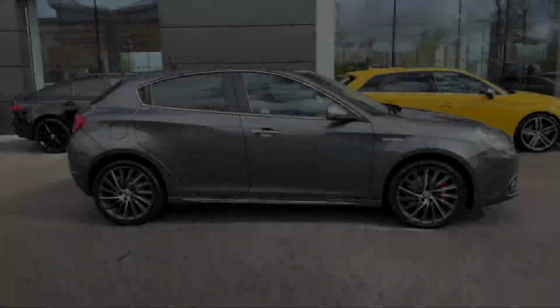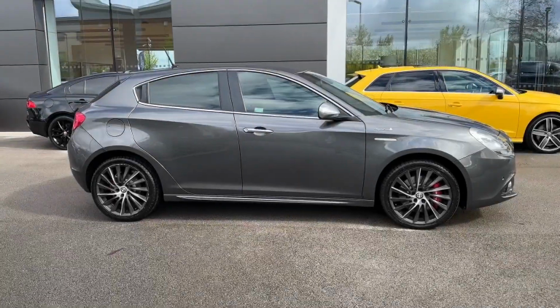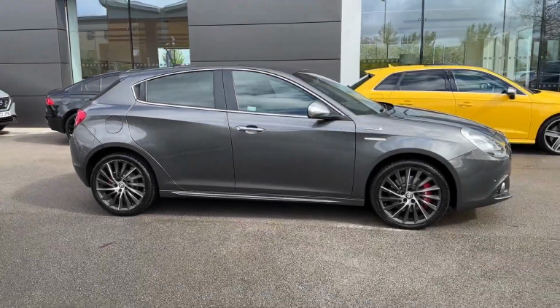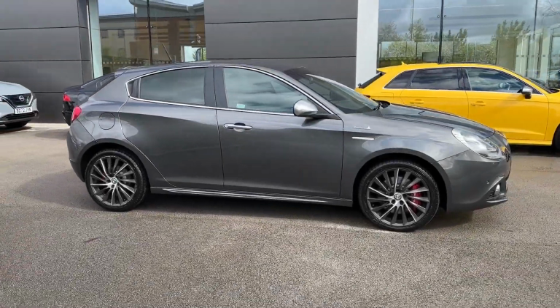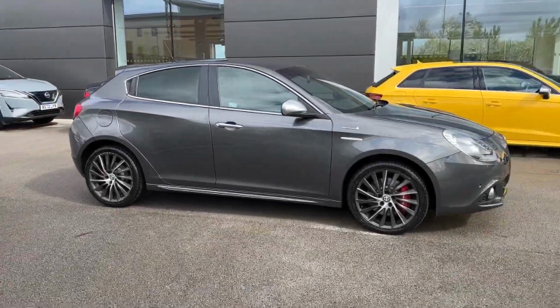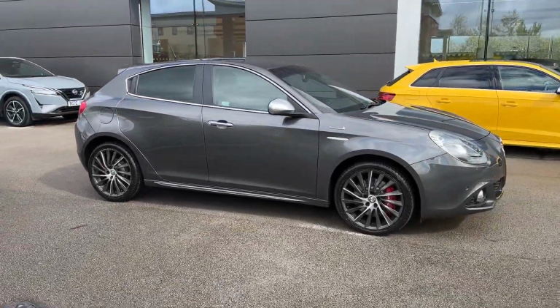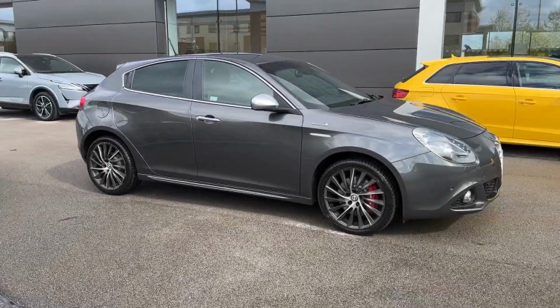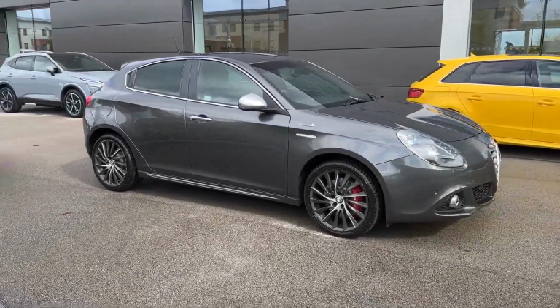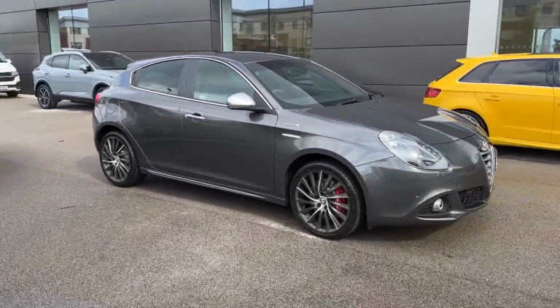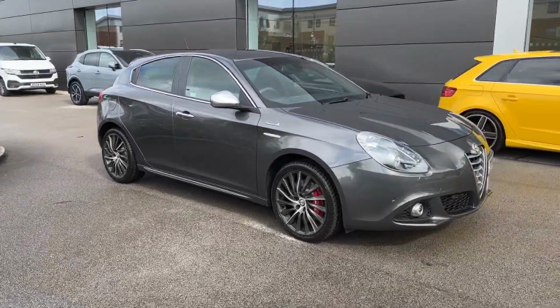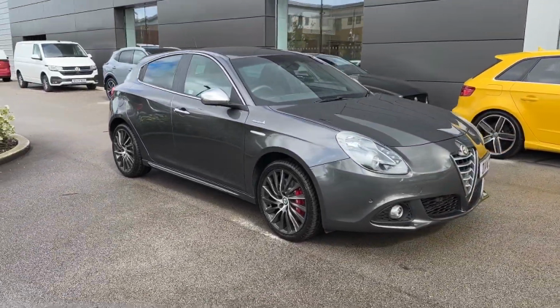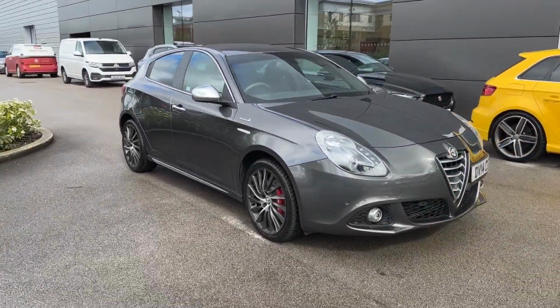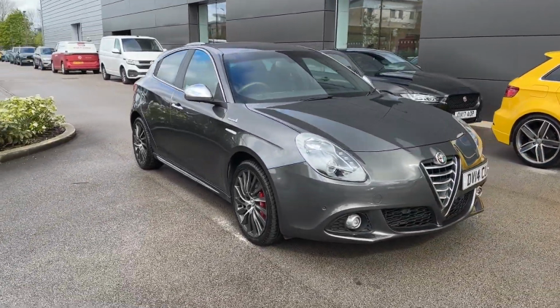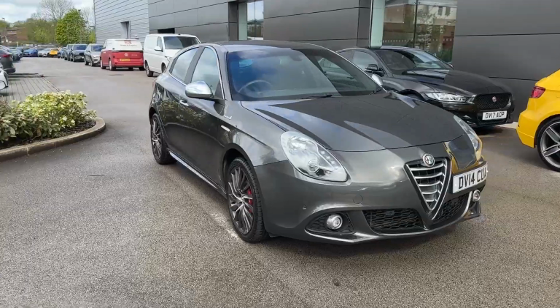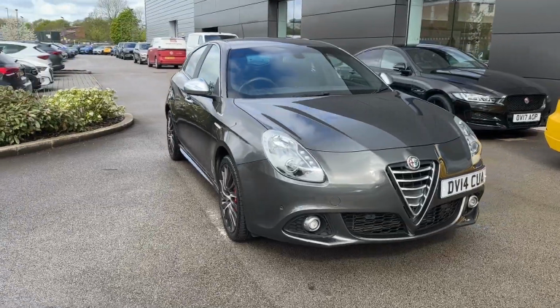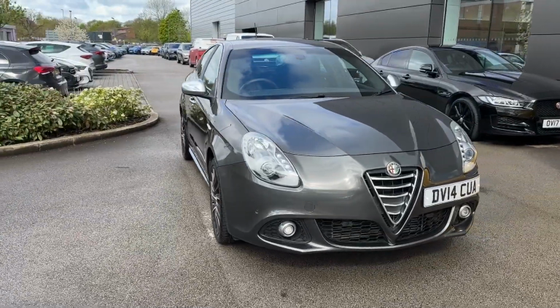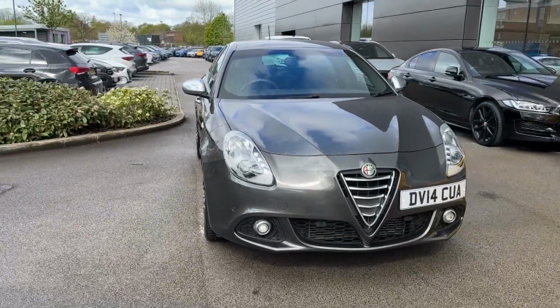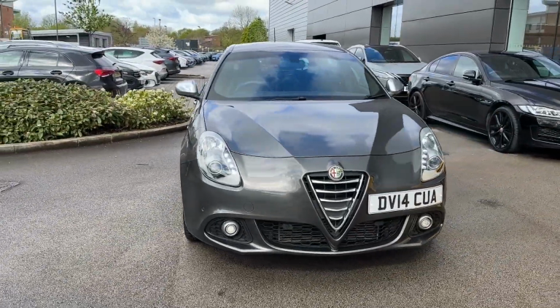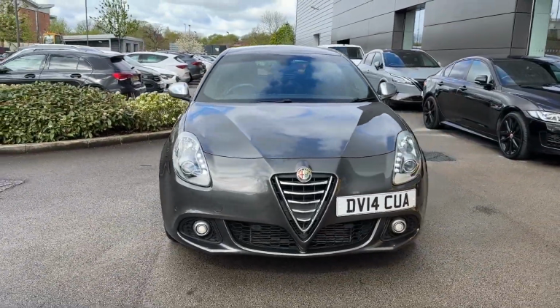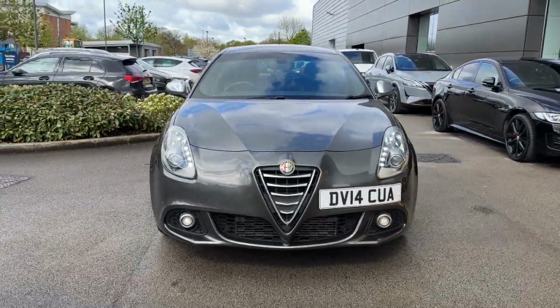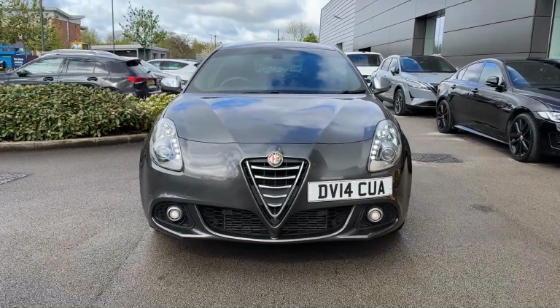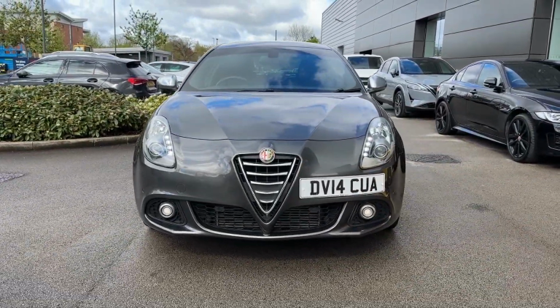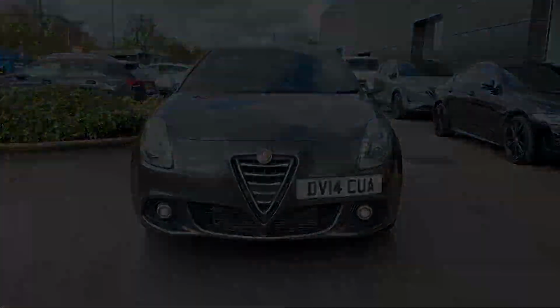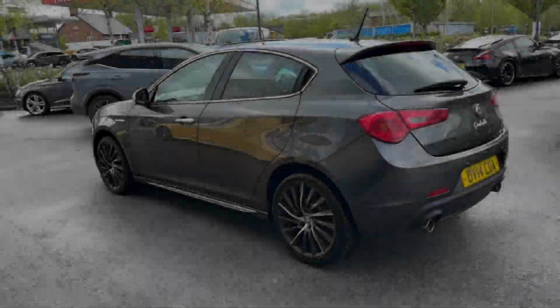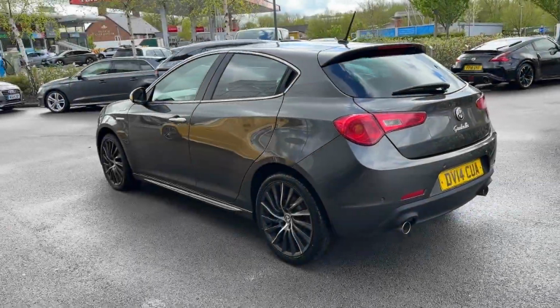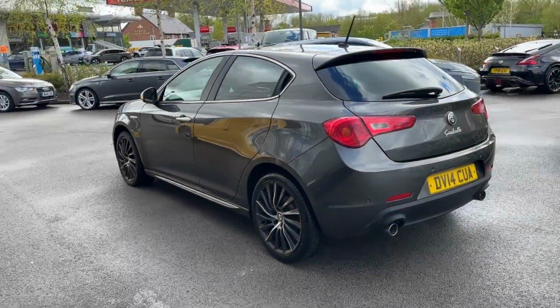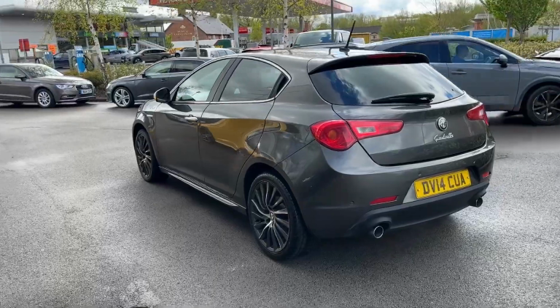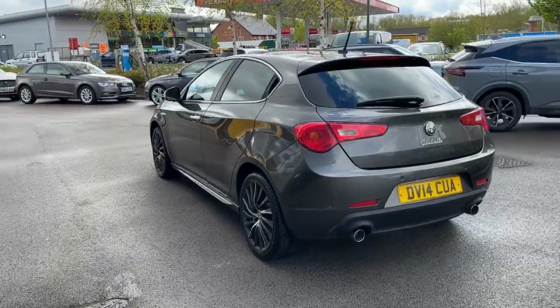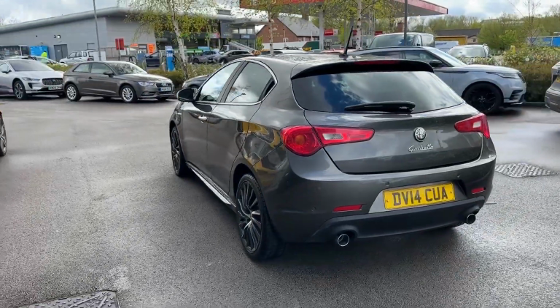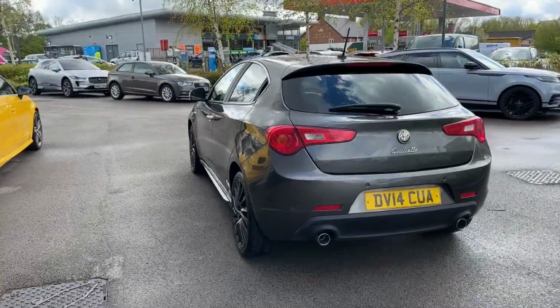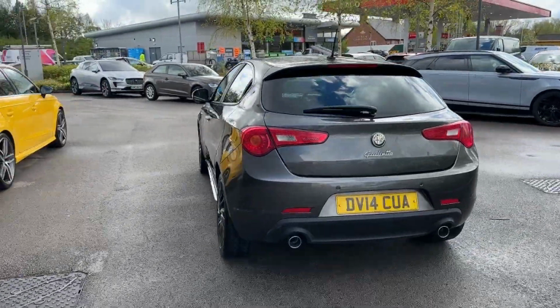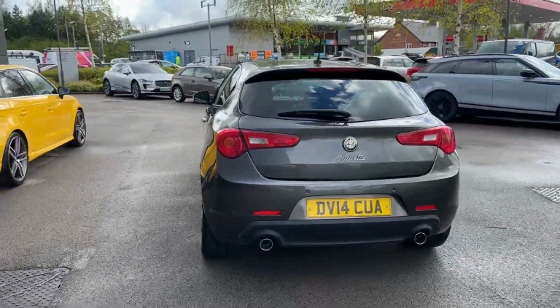Hello and welcome. Greg here from MotorMatchCrew, sharing with you today this gorgeous looking Alfa Romeo Giulietta. Available here in the popular Sportiva Nav trim, with the exterior also finished in a lovely grey metallic colour.